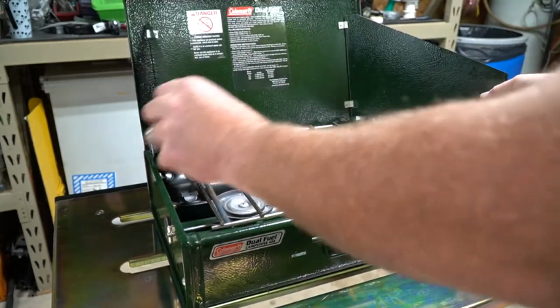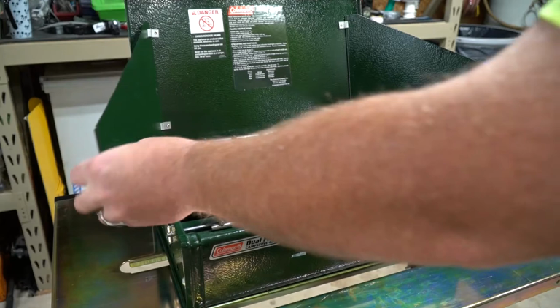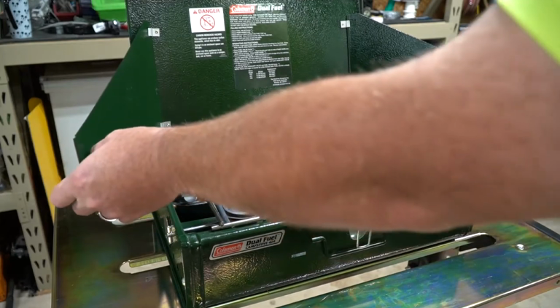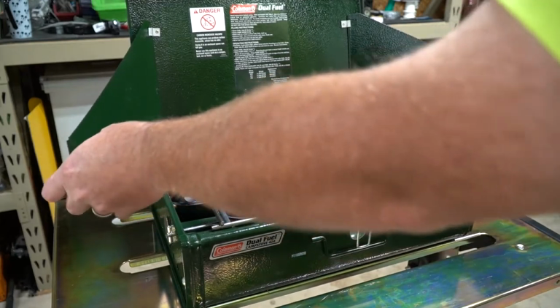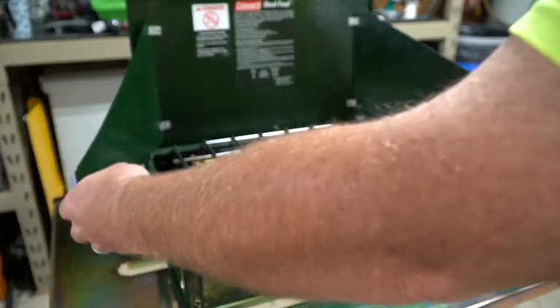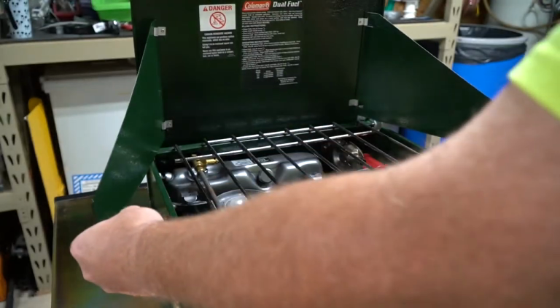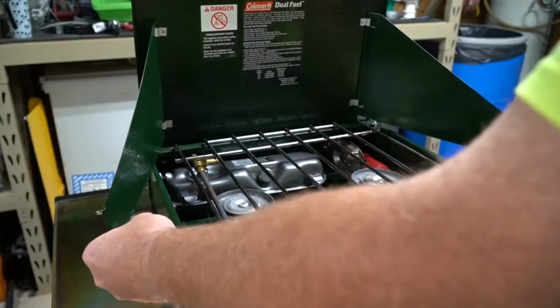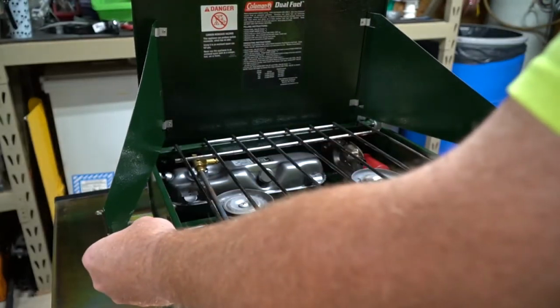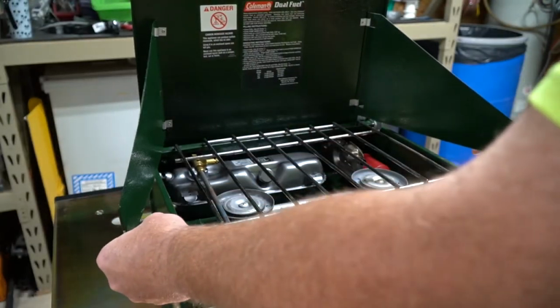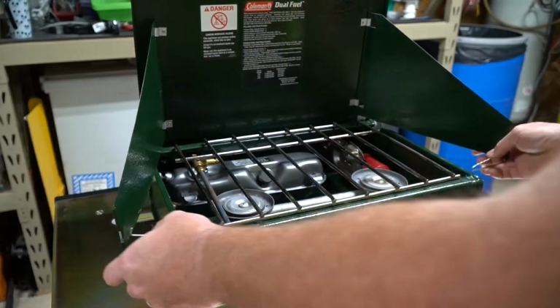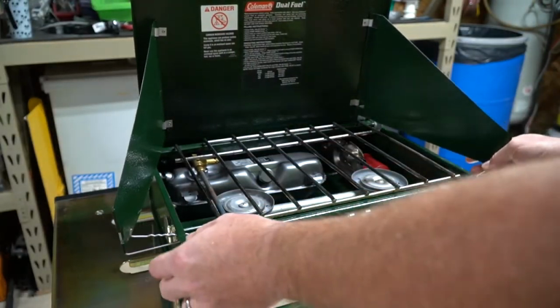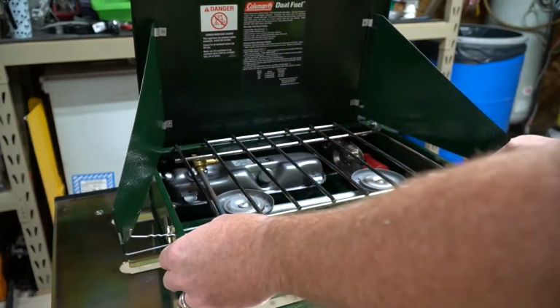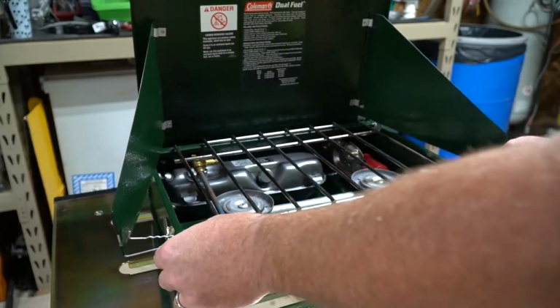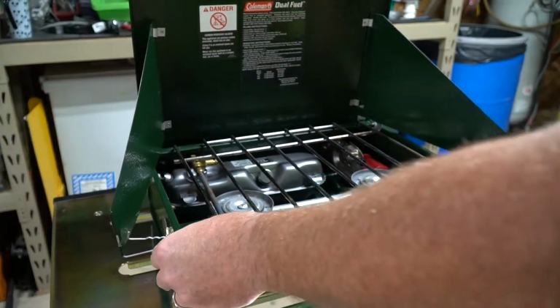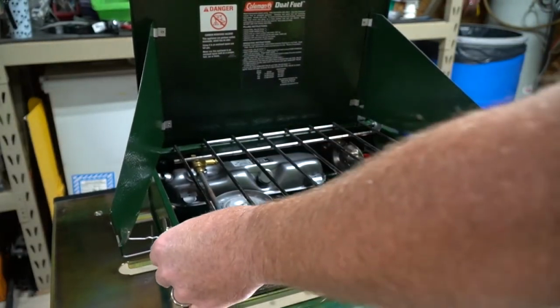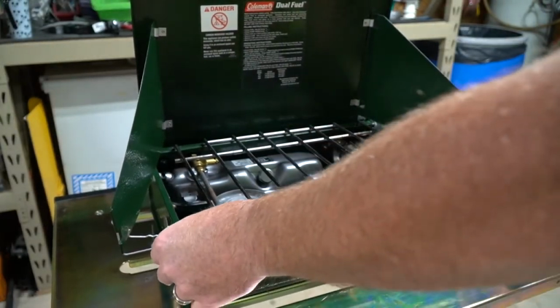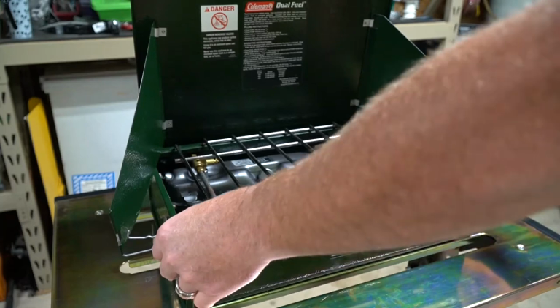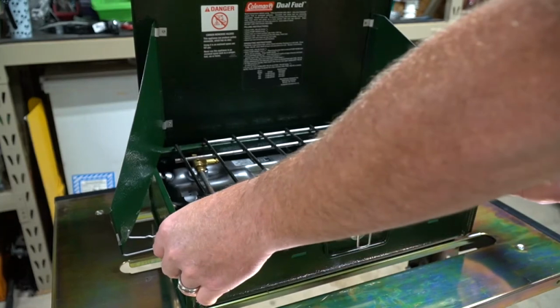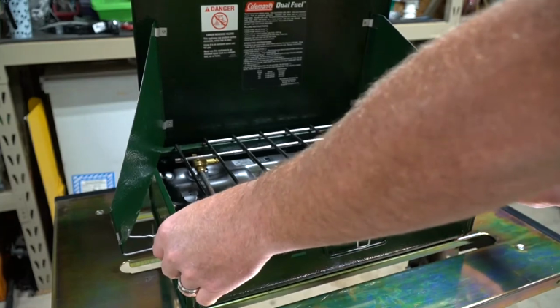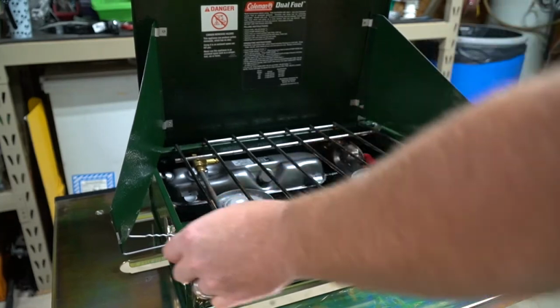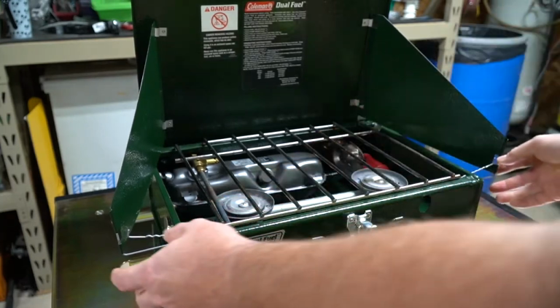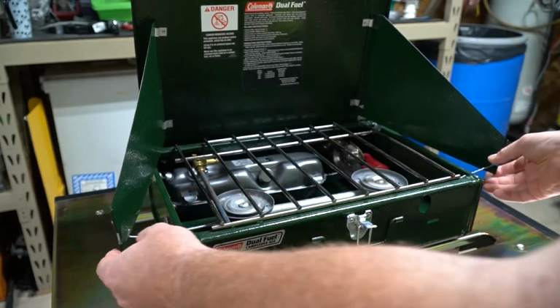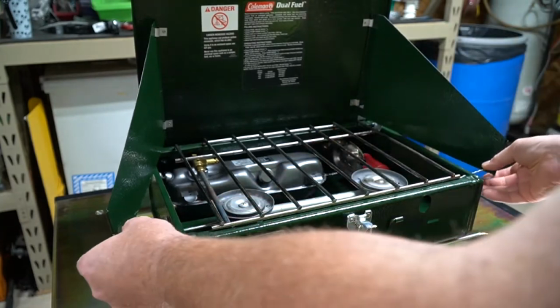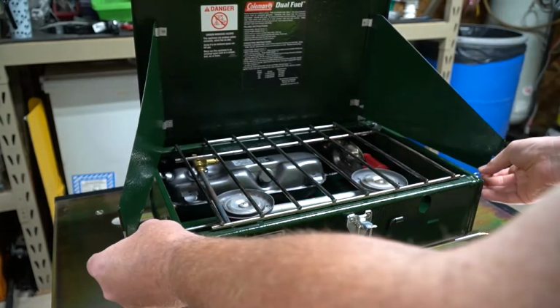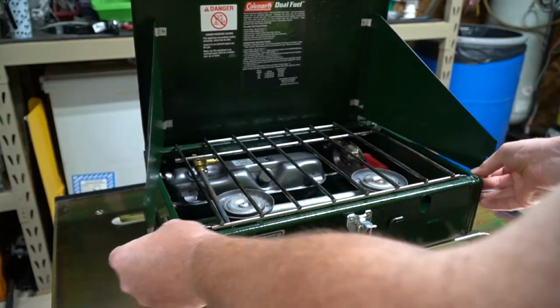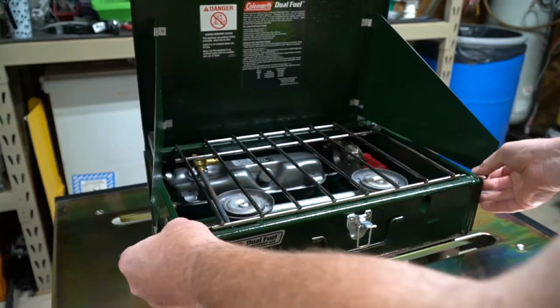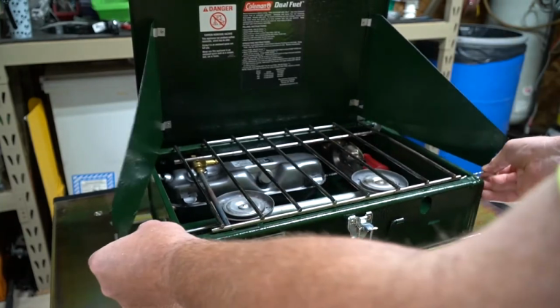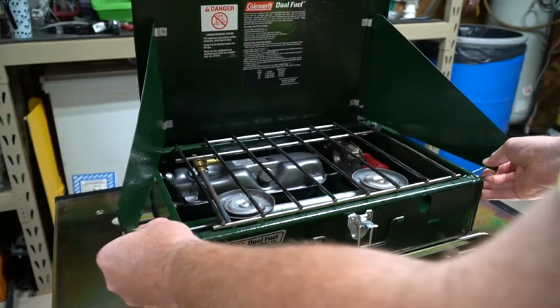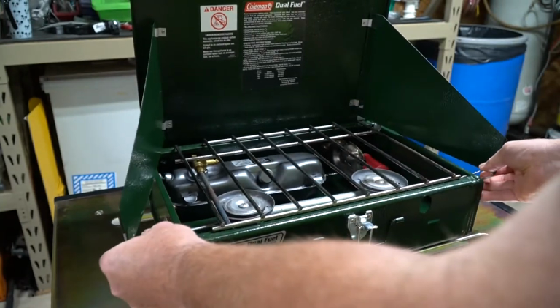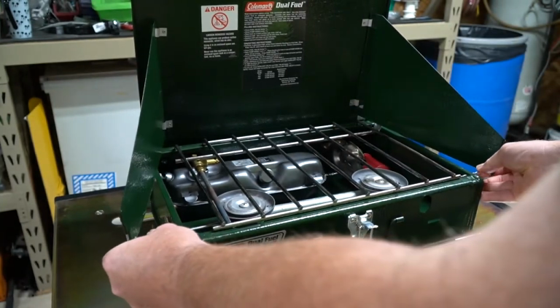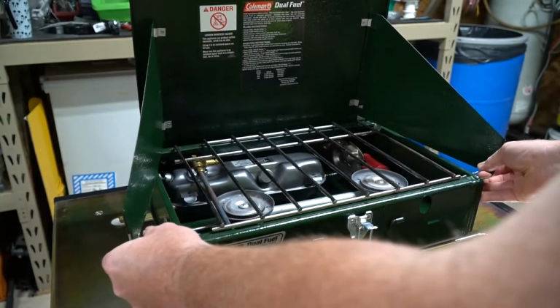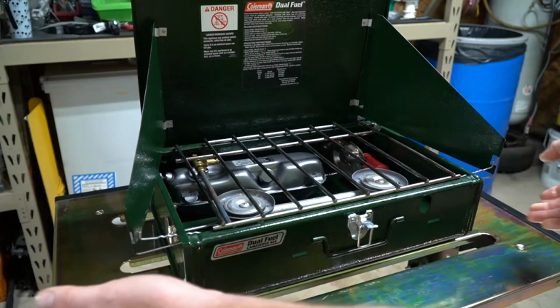Basically what we're doing here is we're opening up the wings. These are wind blockers, so they will help block the wind as you're using your stove. They're also adjustable — they can be brought in or out, and I usually just leave them about here.